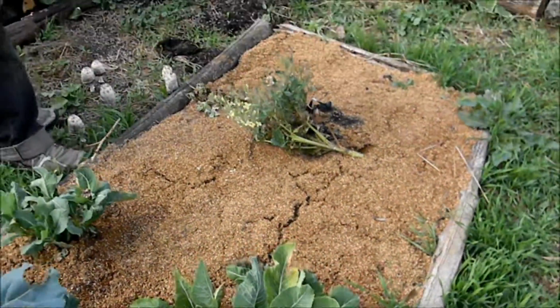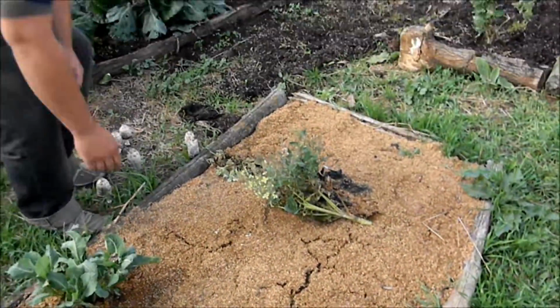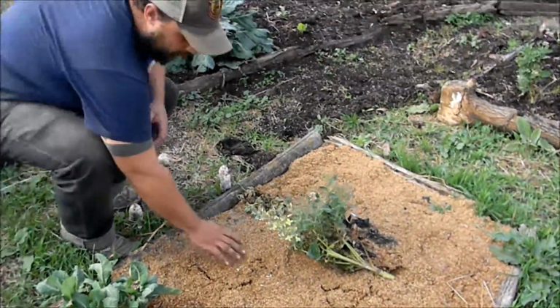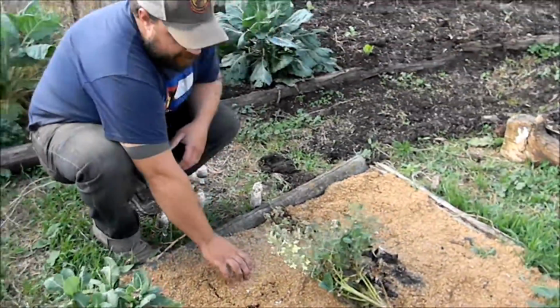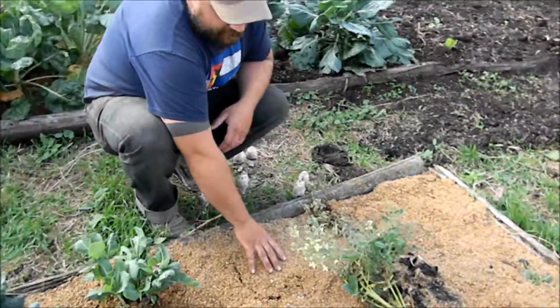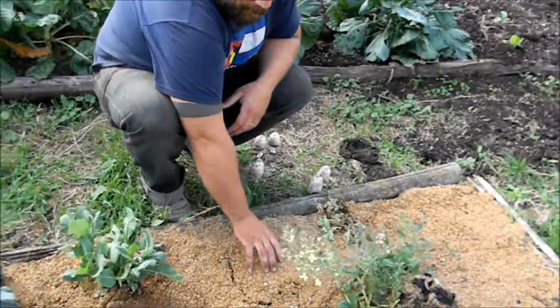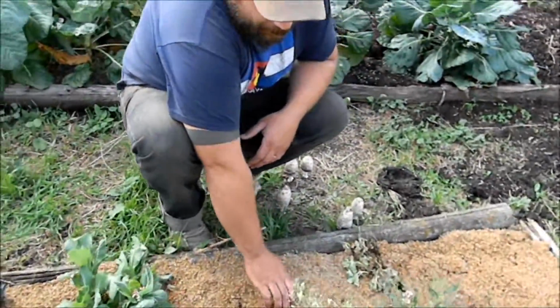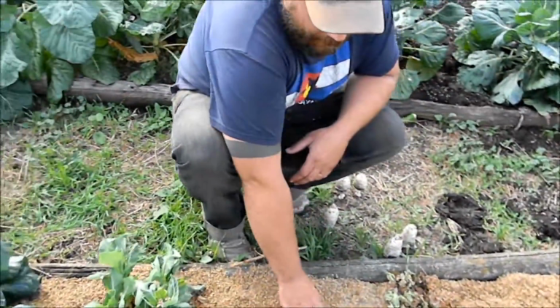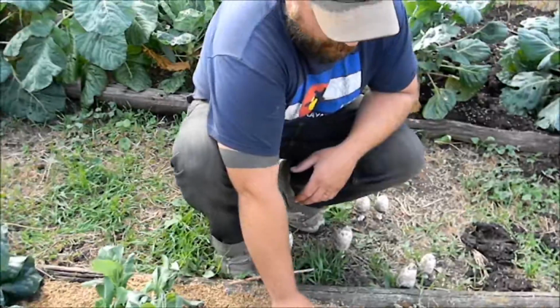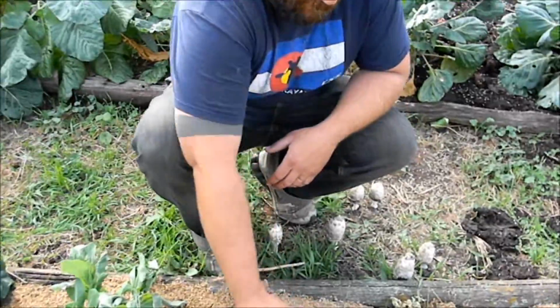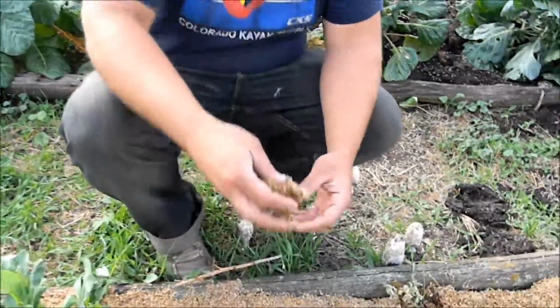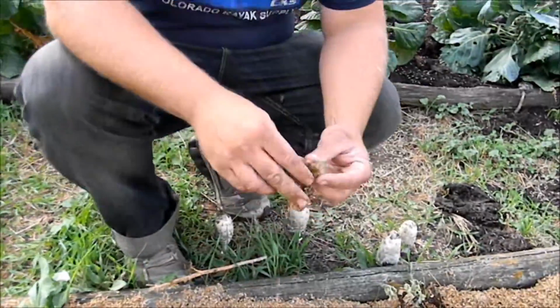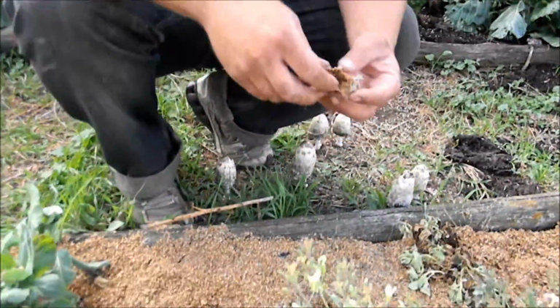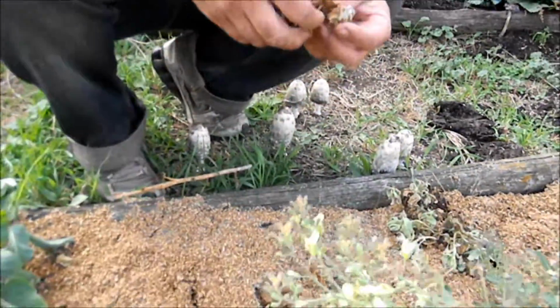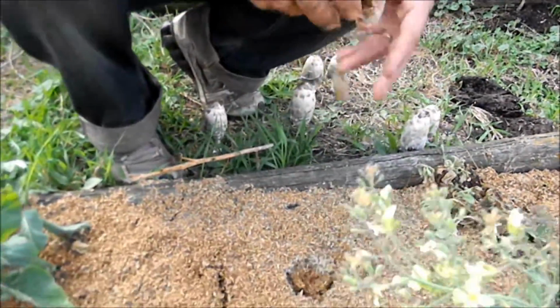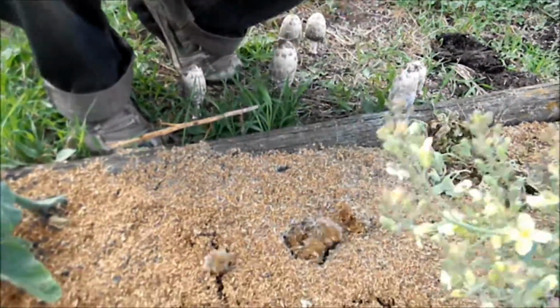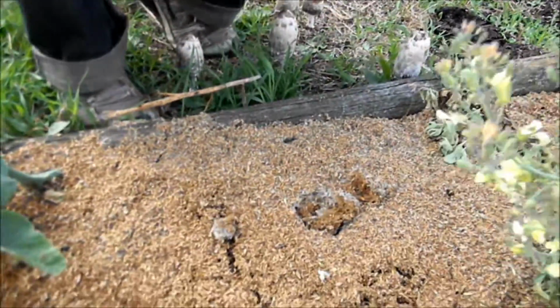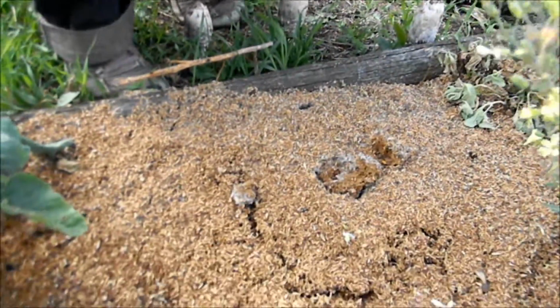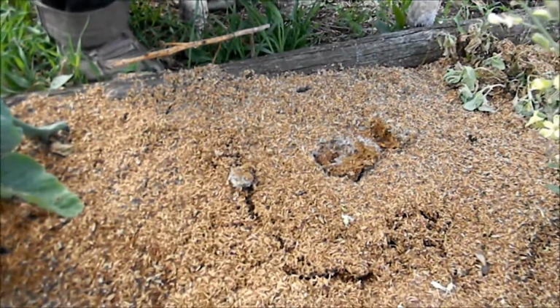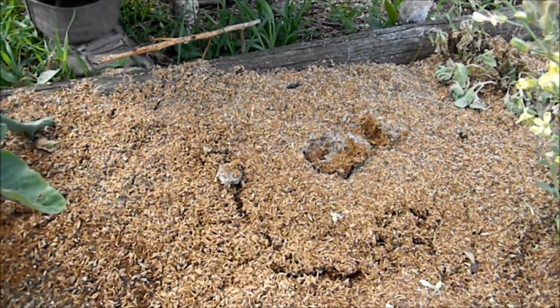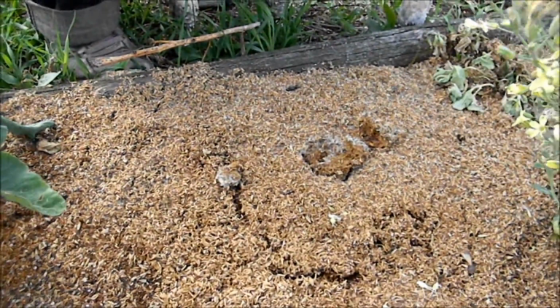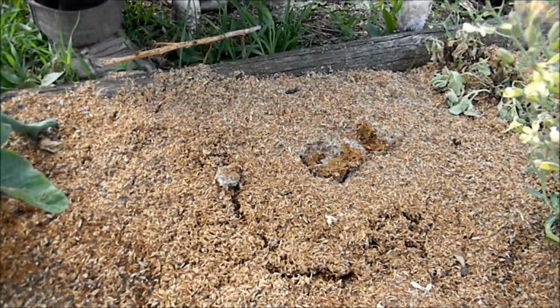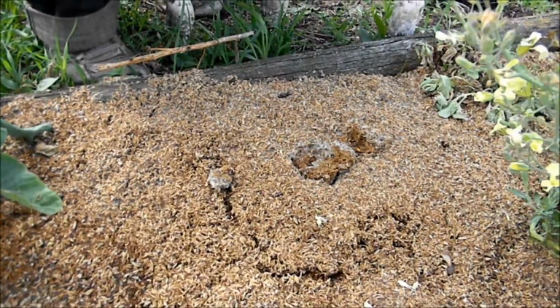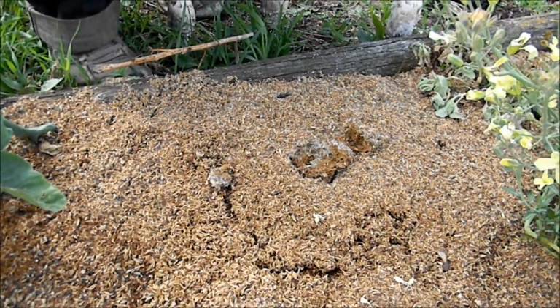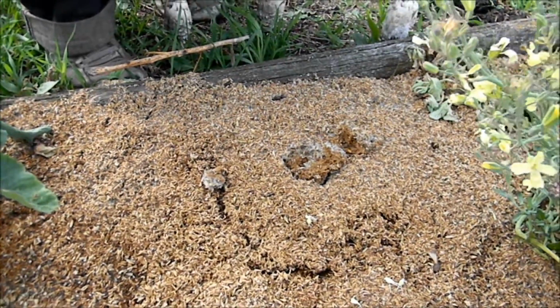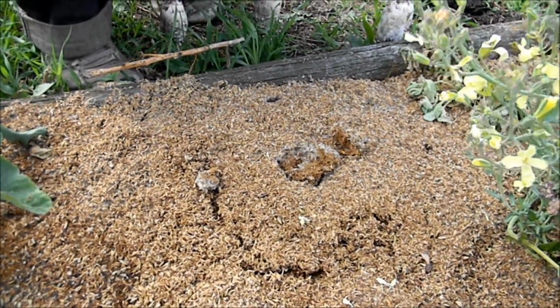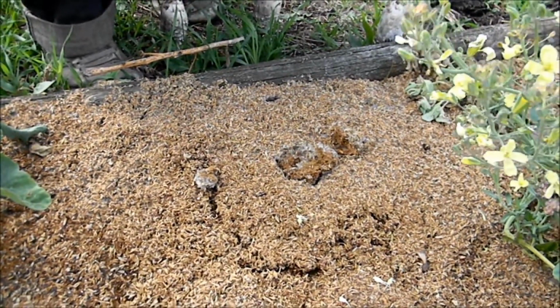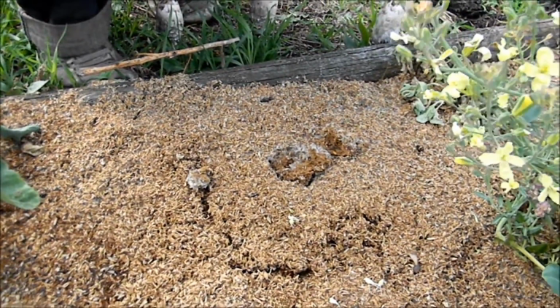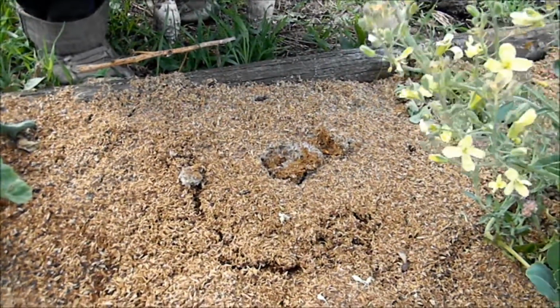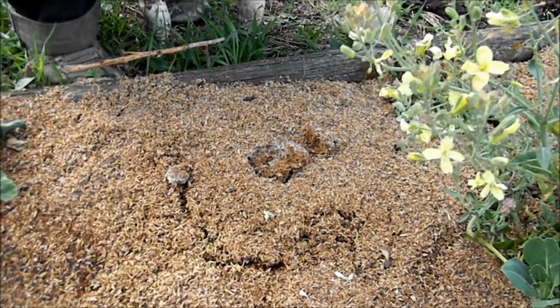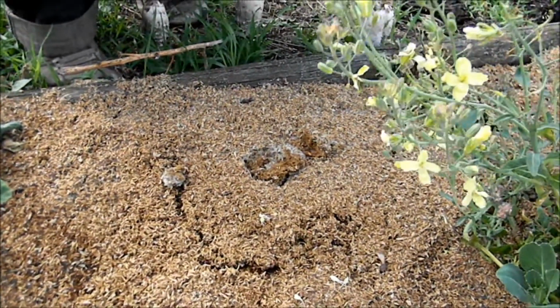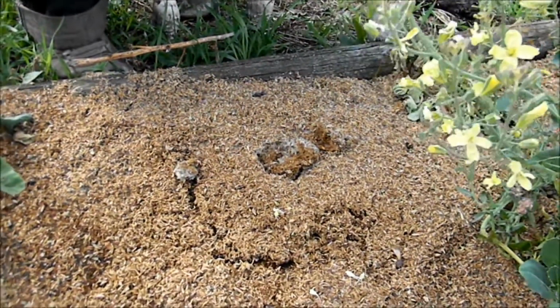This is brewery grain — this is an experiment. I don't know if I like it yet, but this is left over from a brewery. I'm using it as a compost. And so far, so good. We'll see what happens with it.